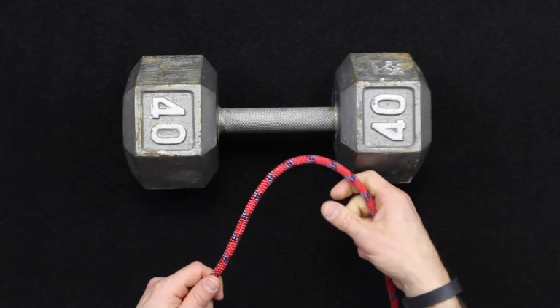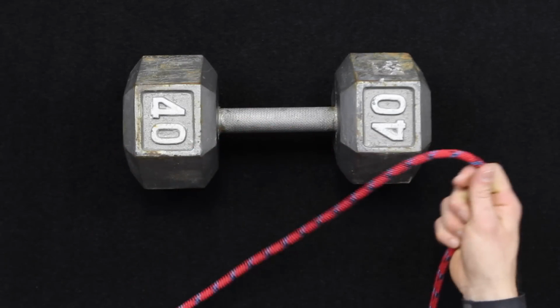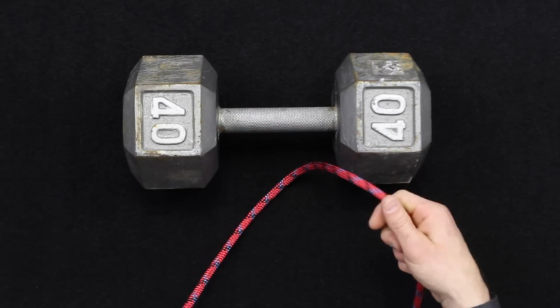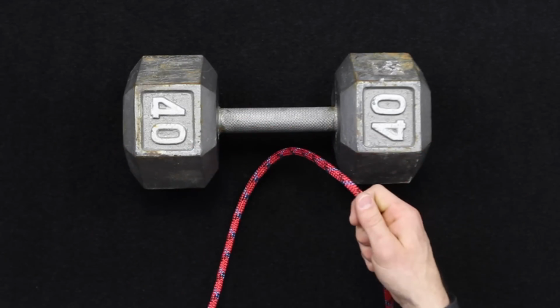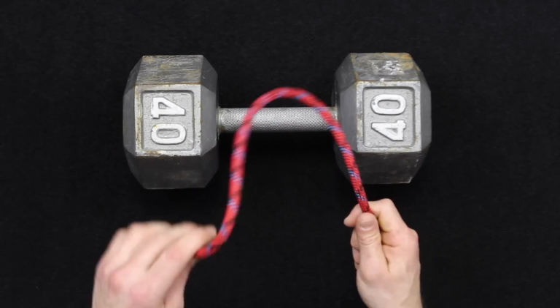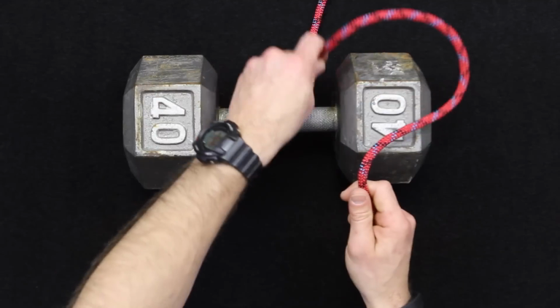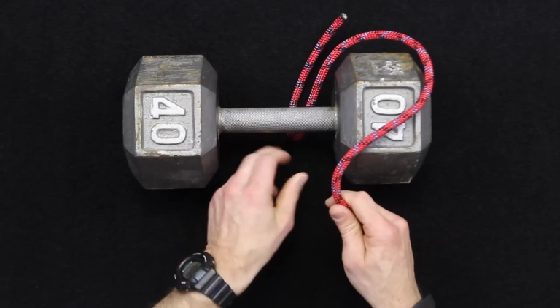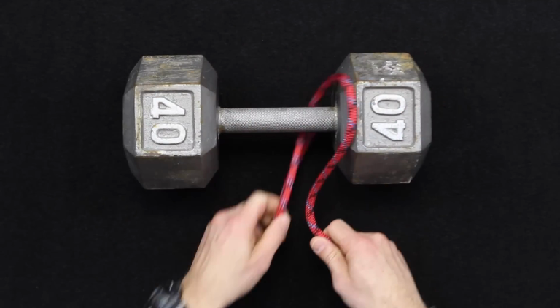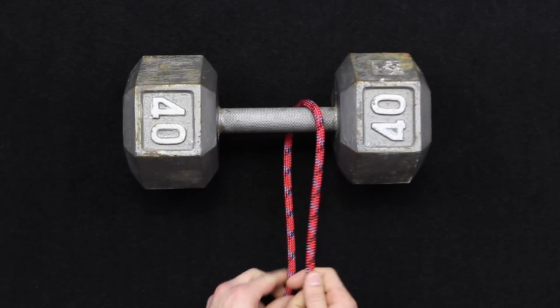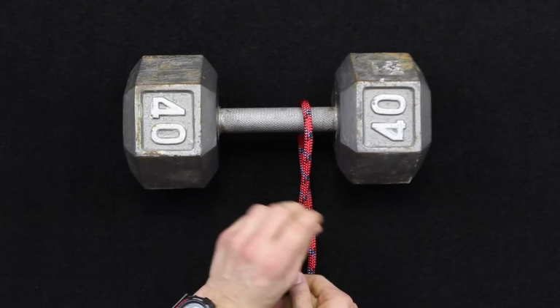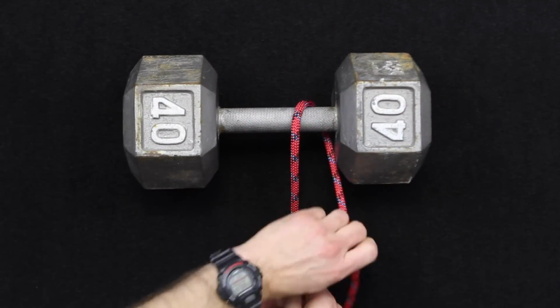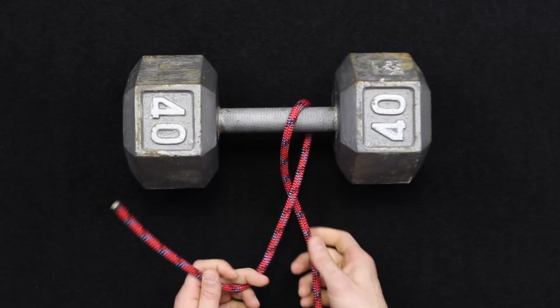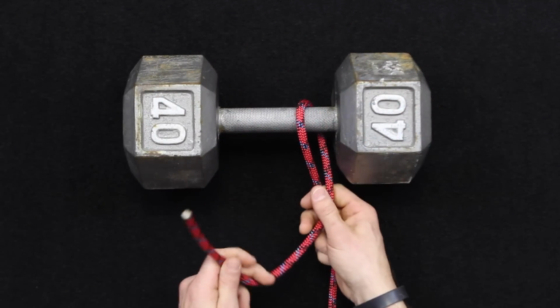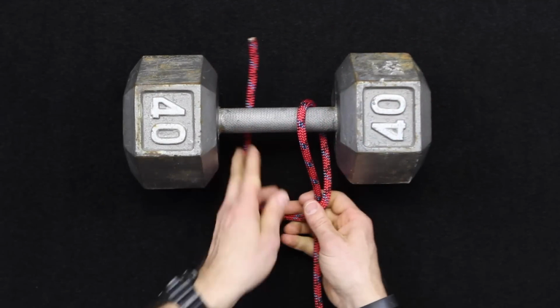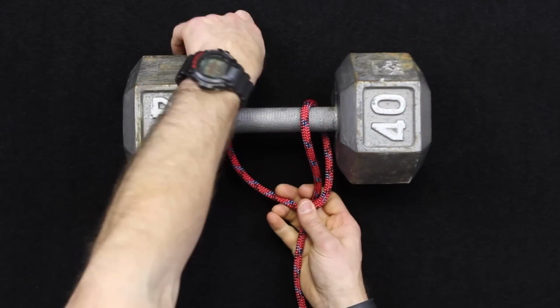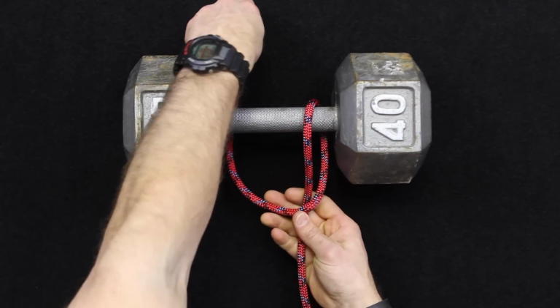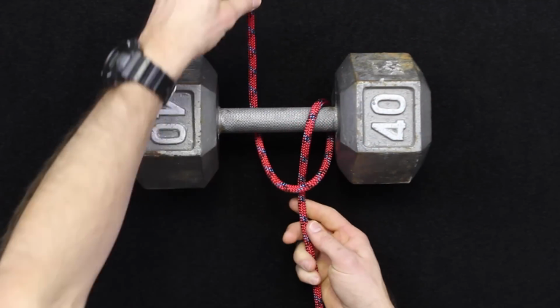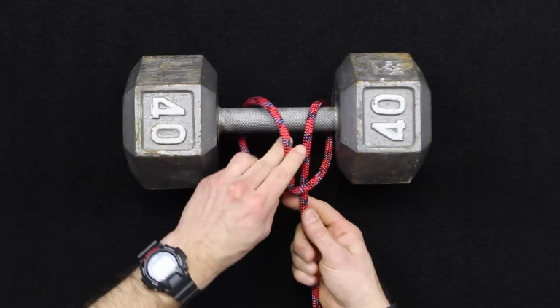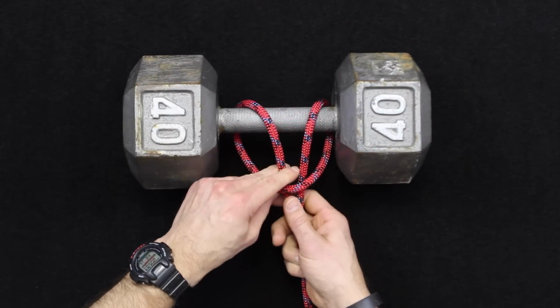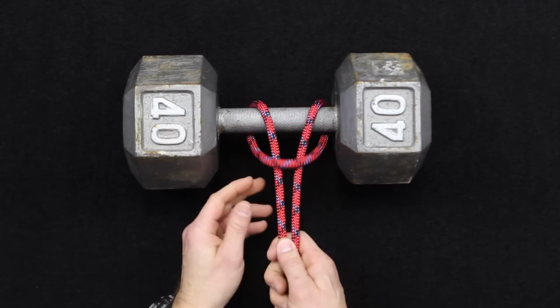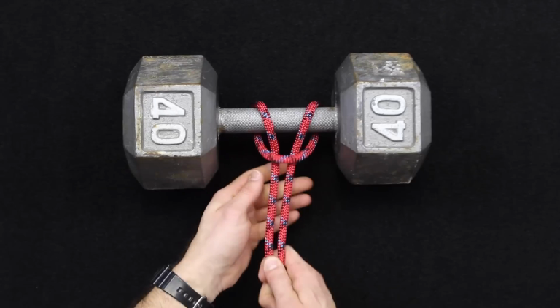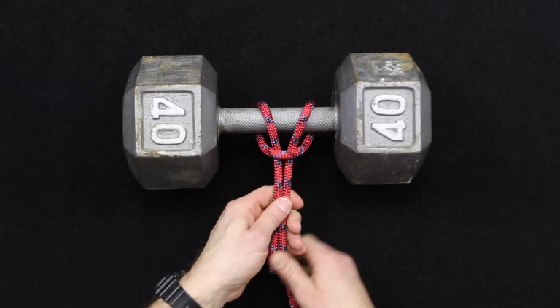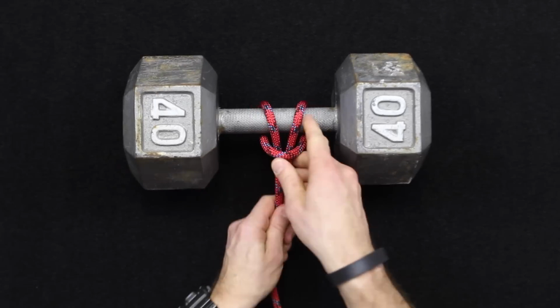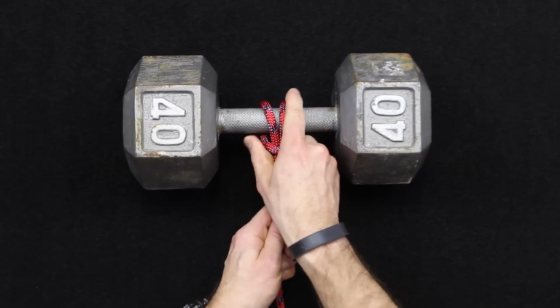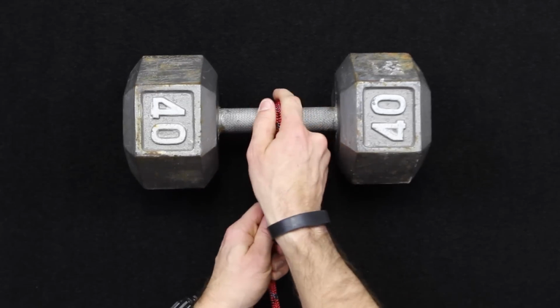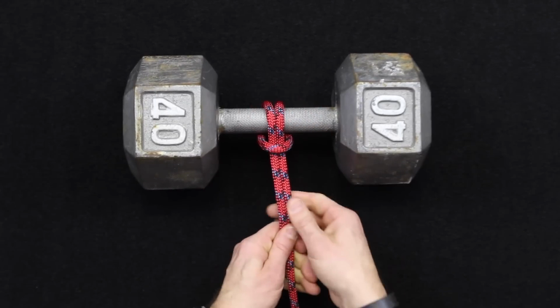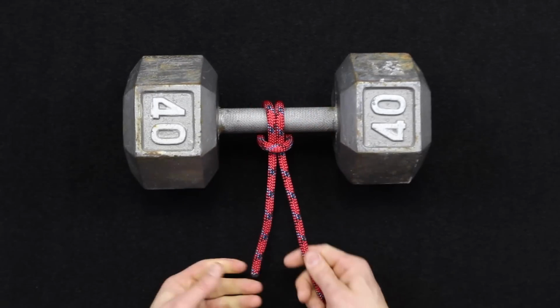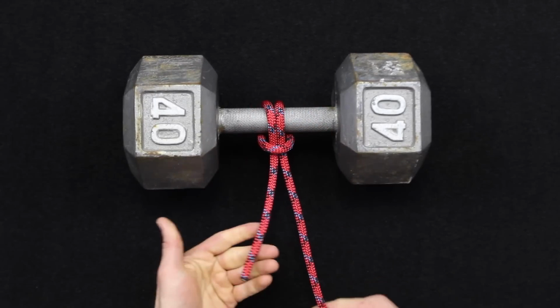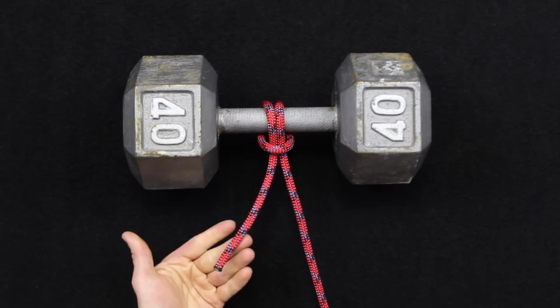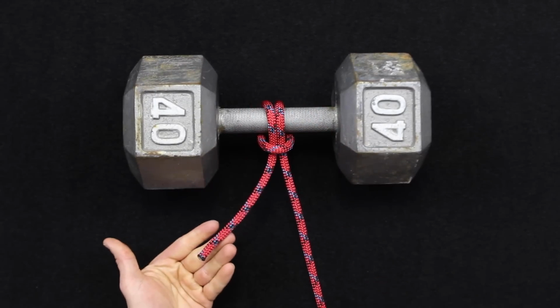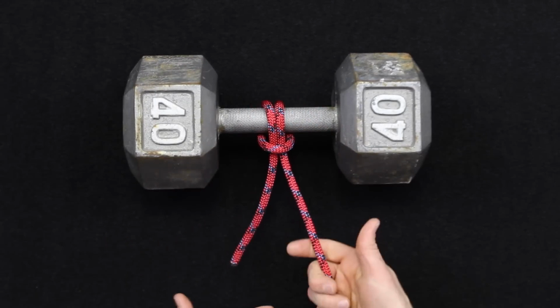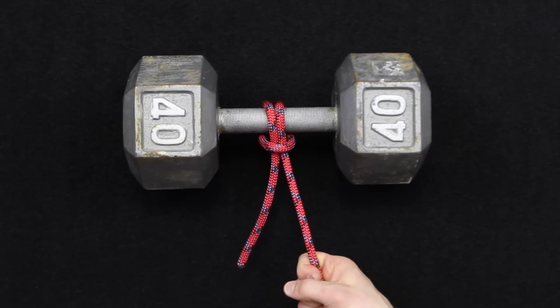We're going to pass around and back through like this, essentially creating the same knot or the same hitch, but now we've got one exposed end.